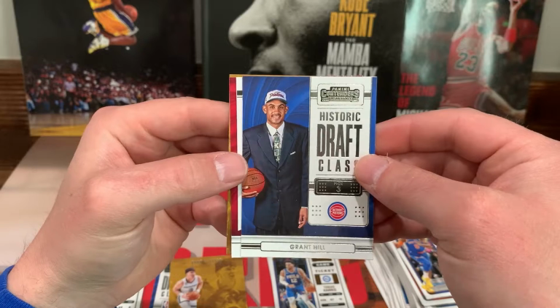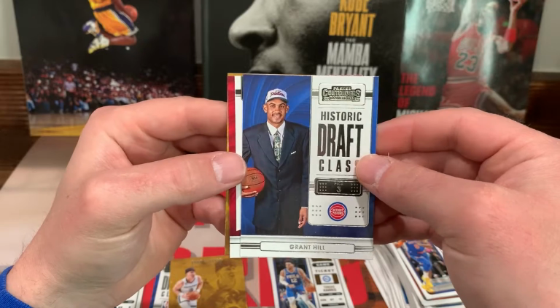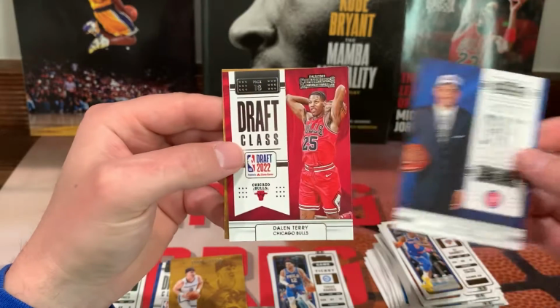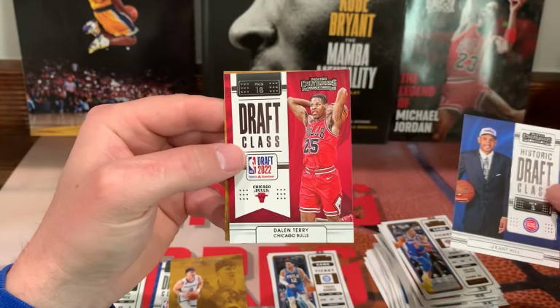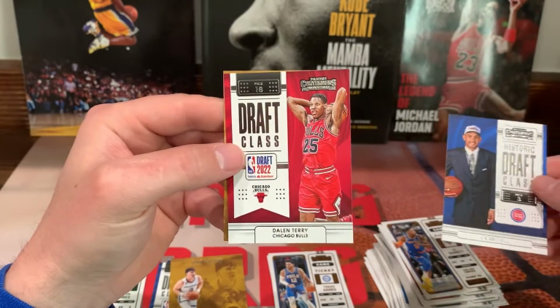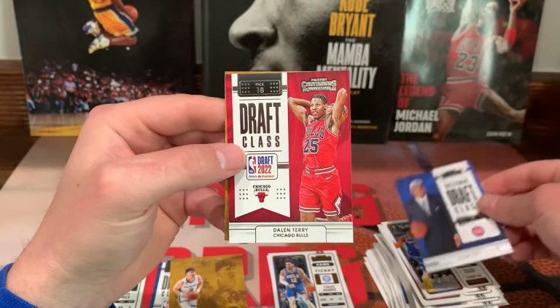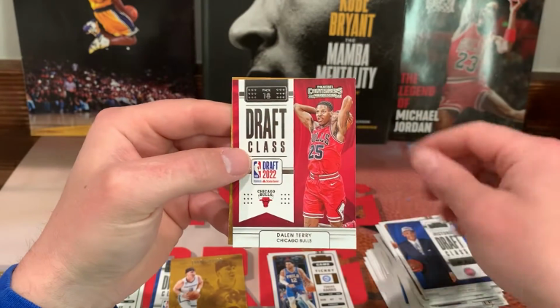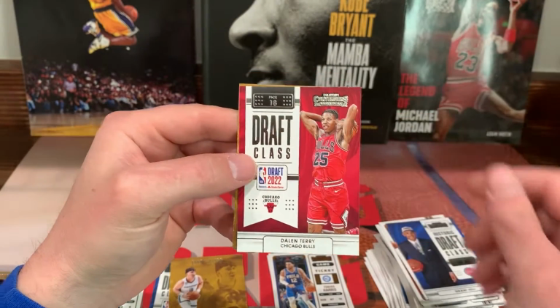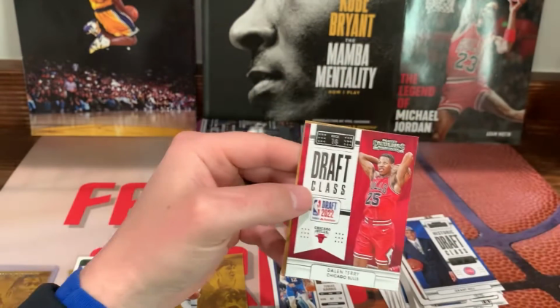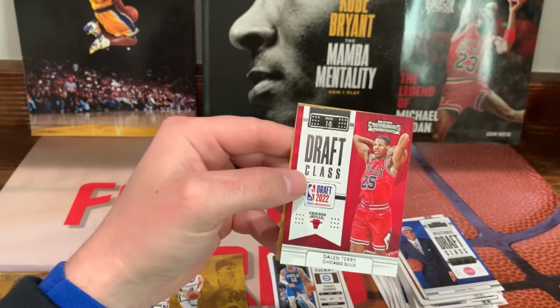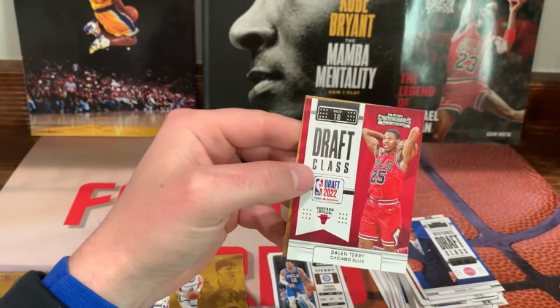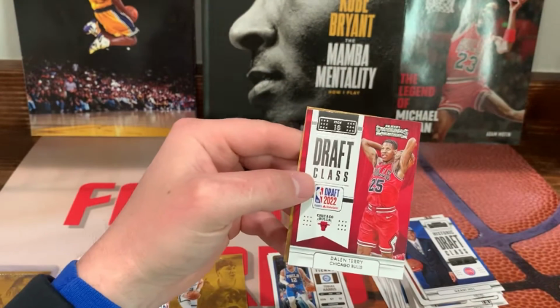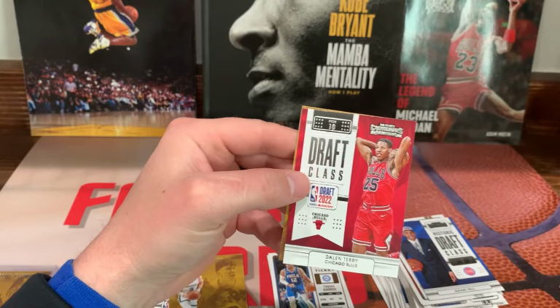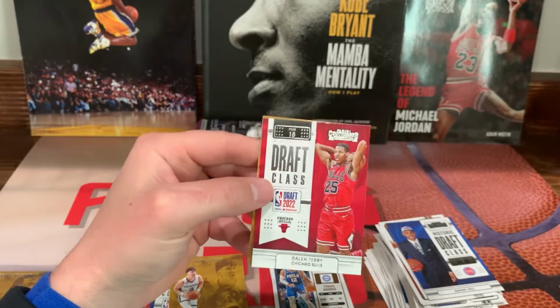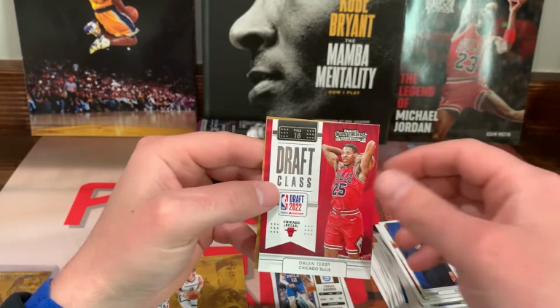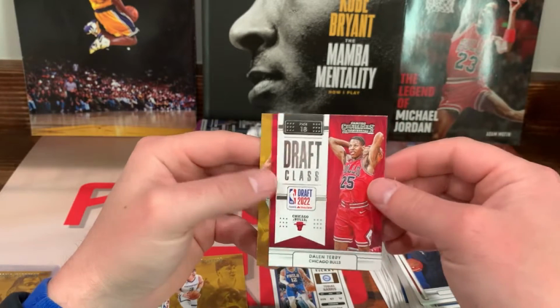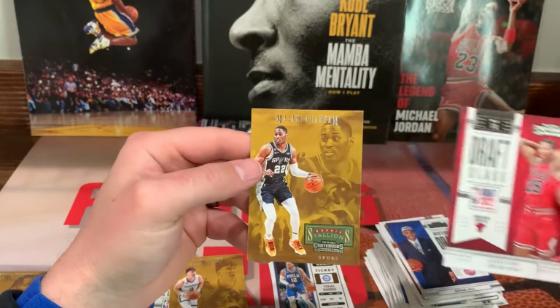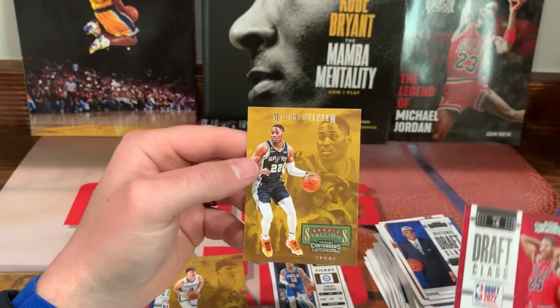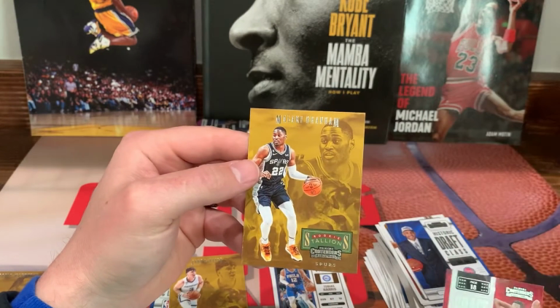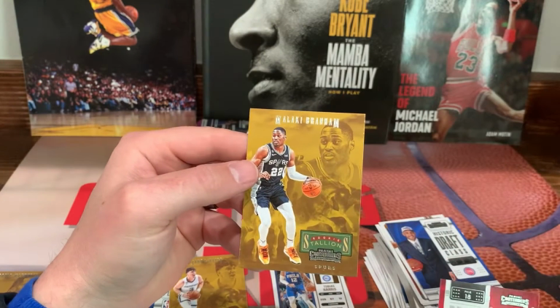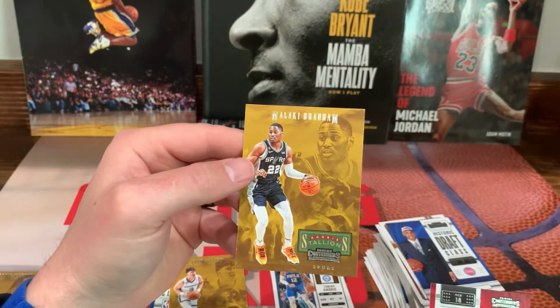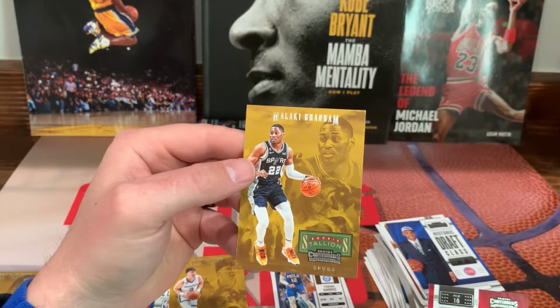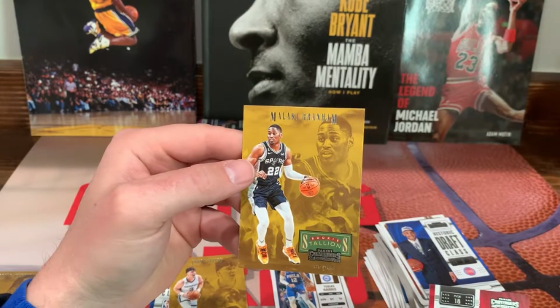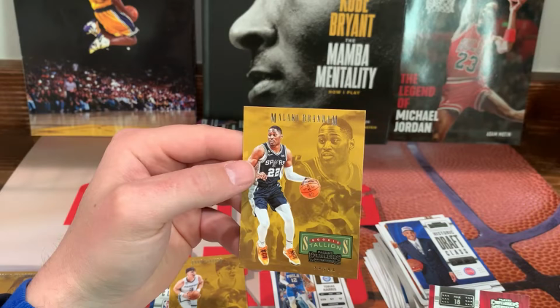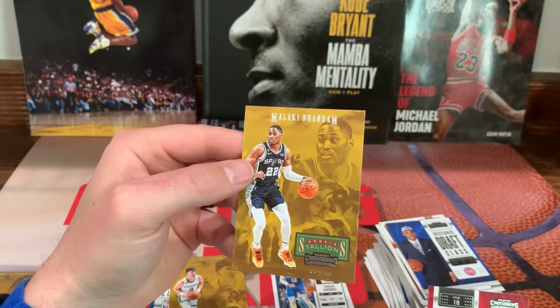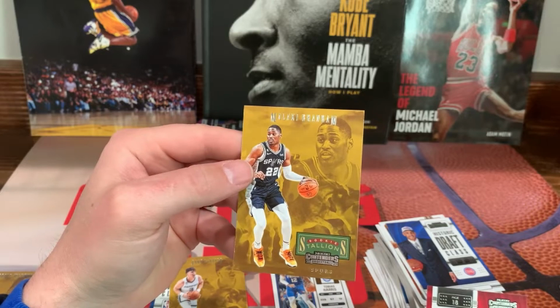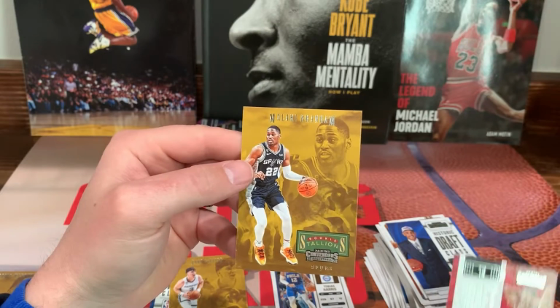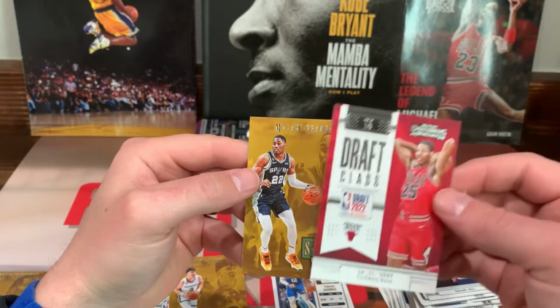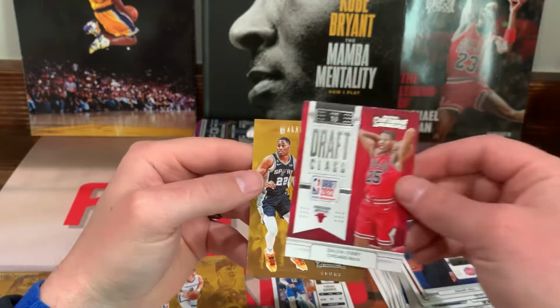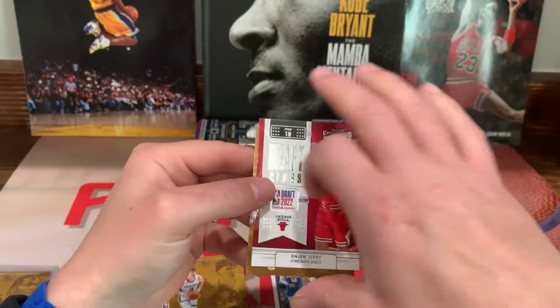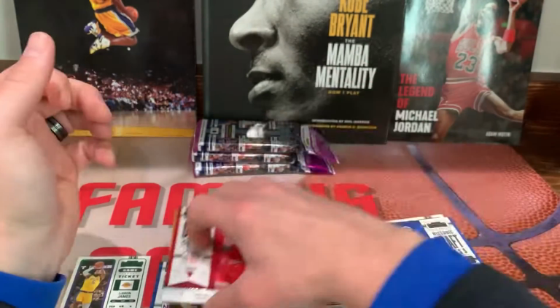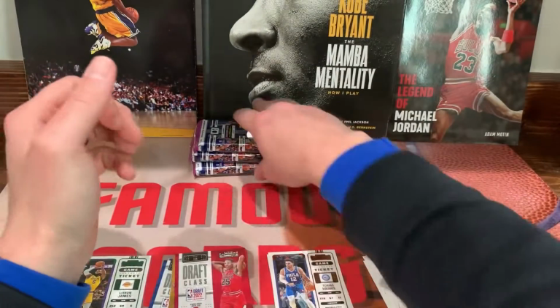Historic Draft Class — Grant Hill. We got Dalano Banton on the Draft Class. And a Malachi Branham on the Rookie Stallions.